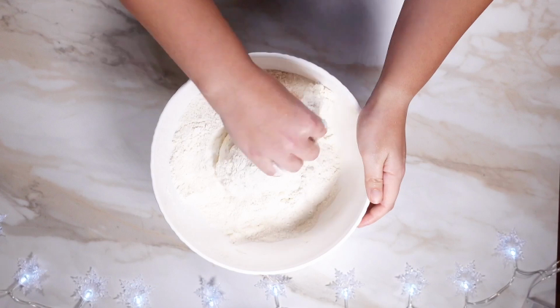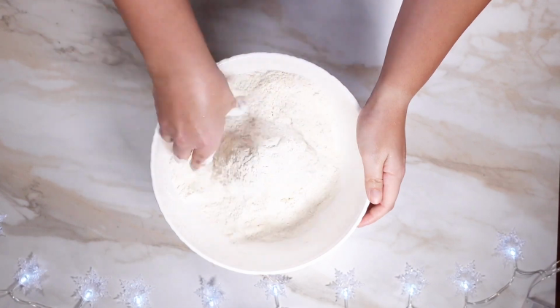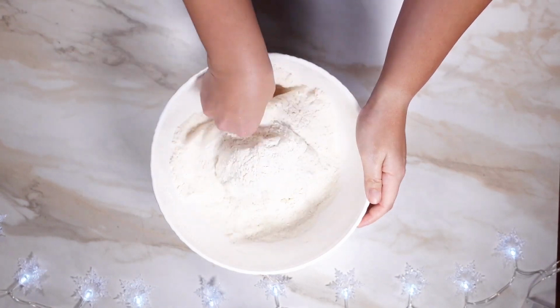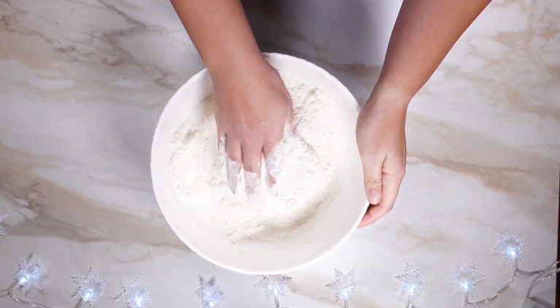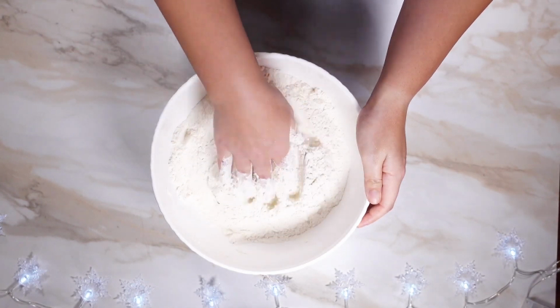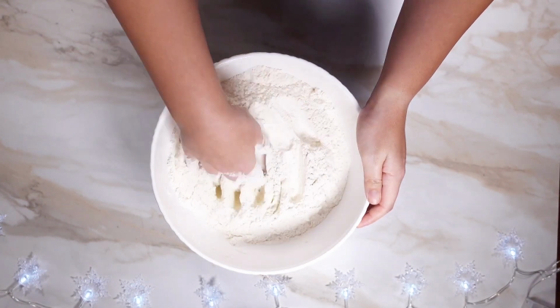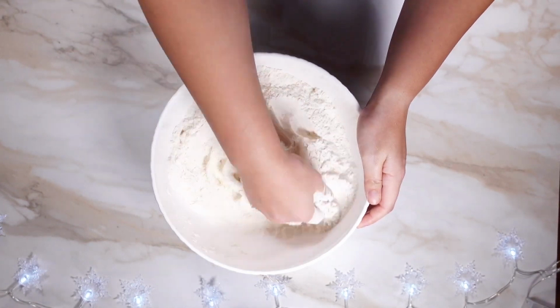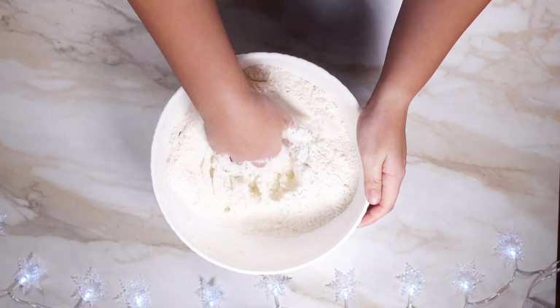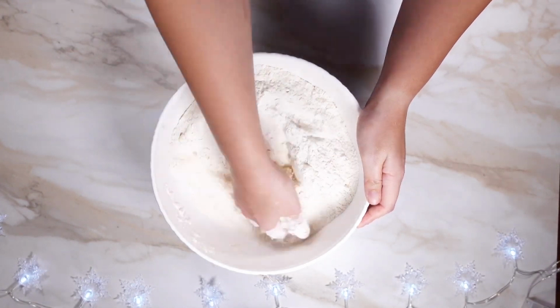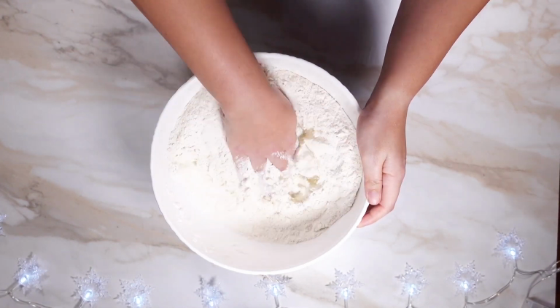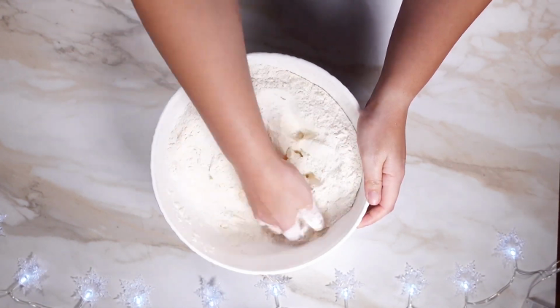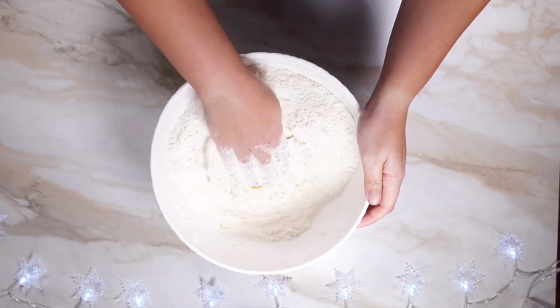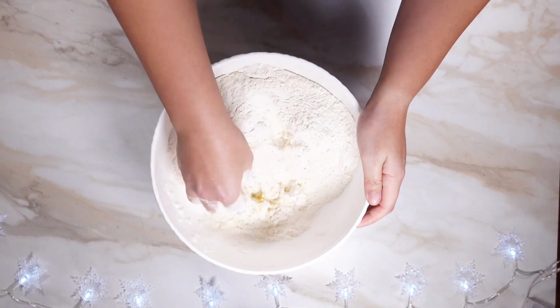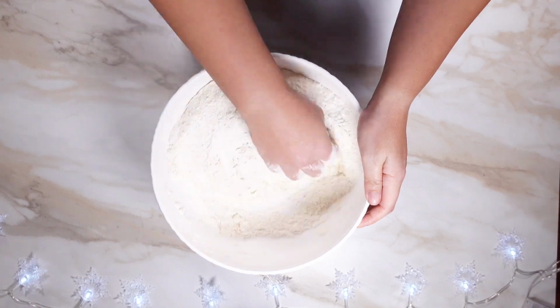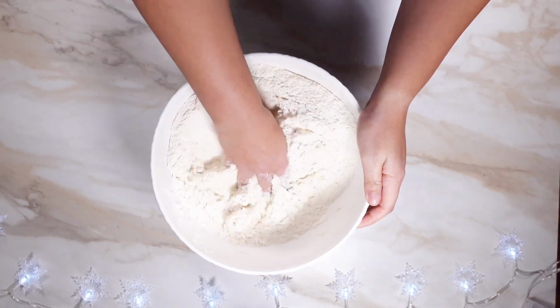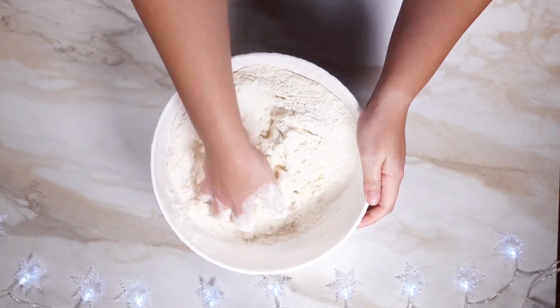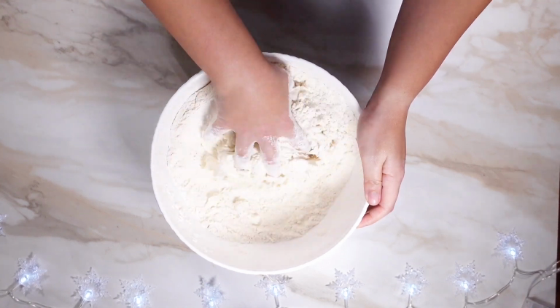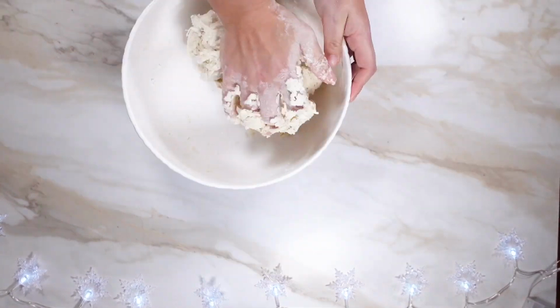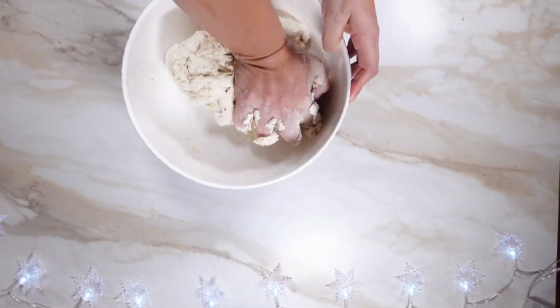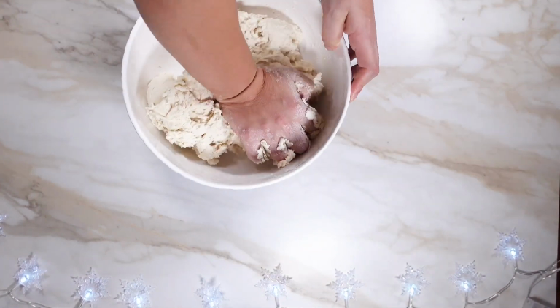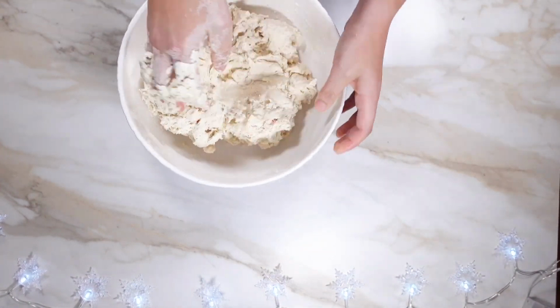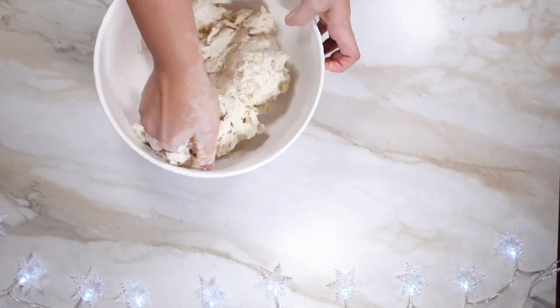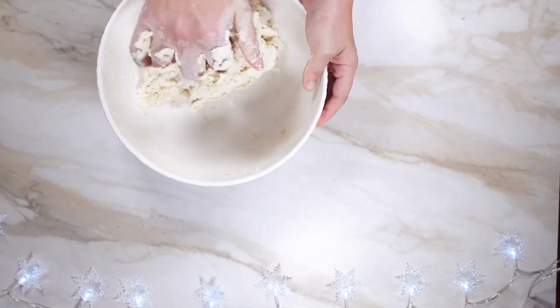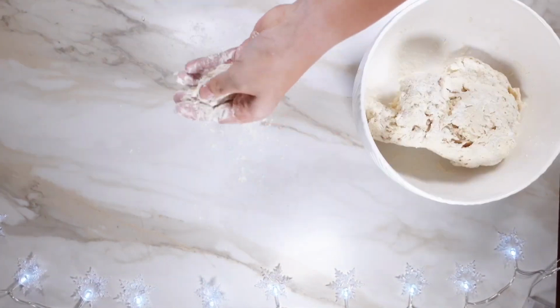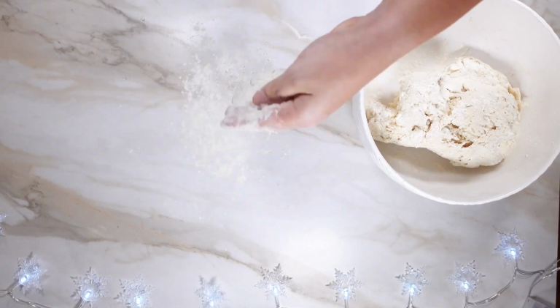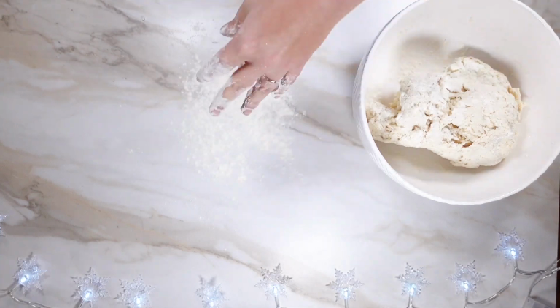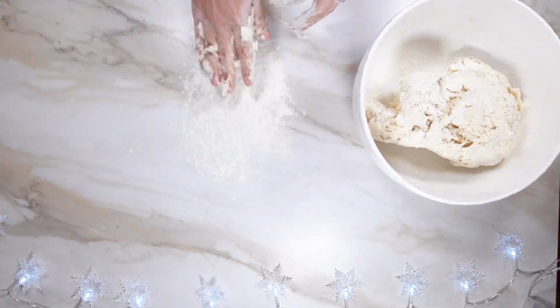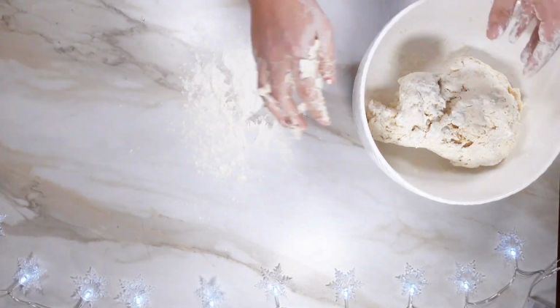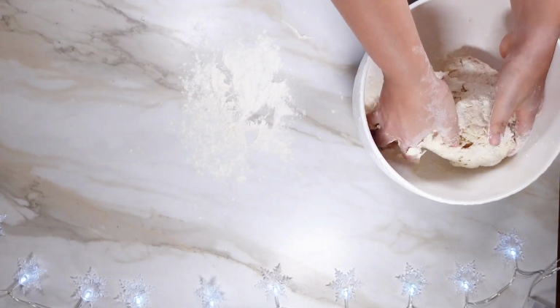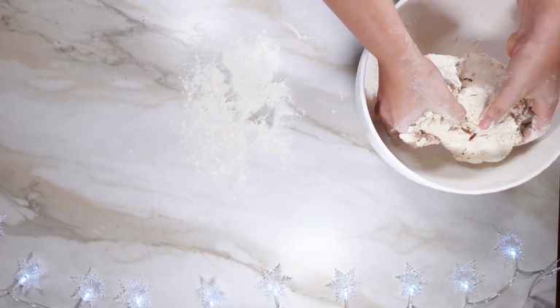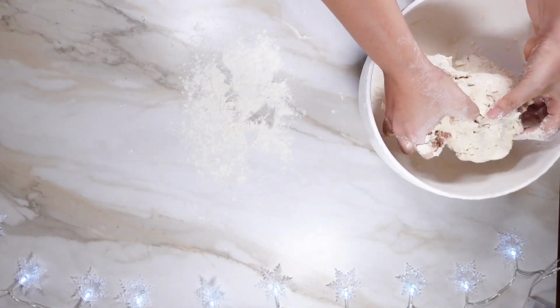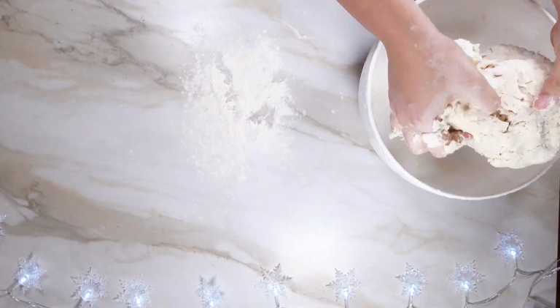Using our hands, we're going to thoroughly mix all the ingredients together for about three to five minutes, and then we're going to transfer the dough onto a flat surface and use a little bit more force to knead the dough.